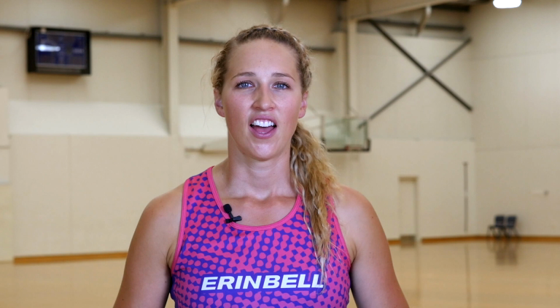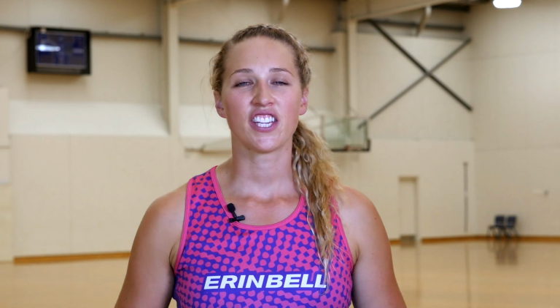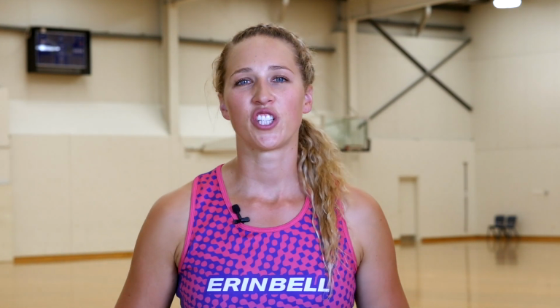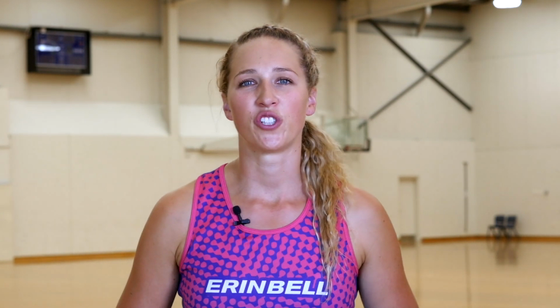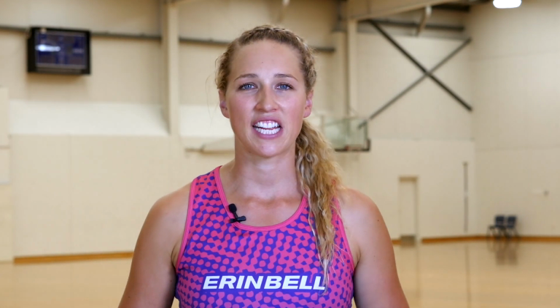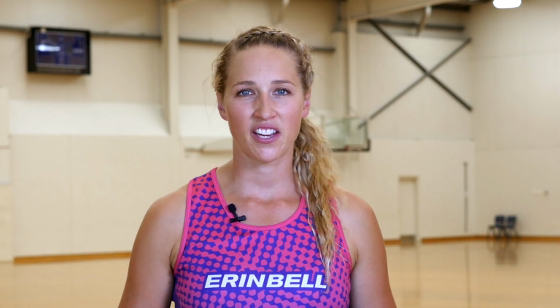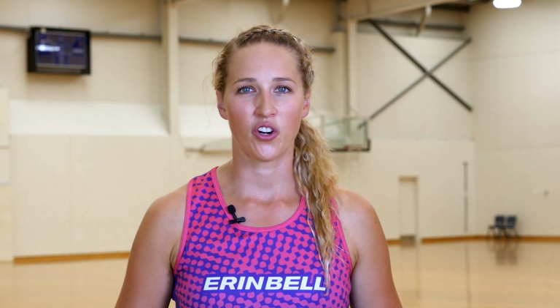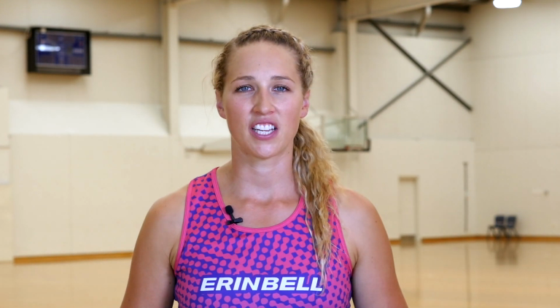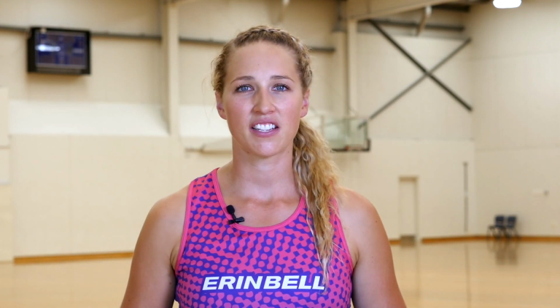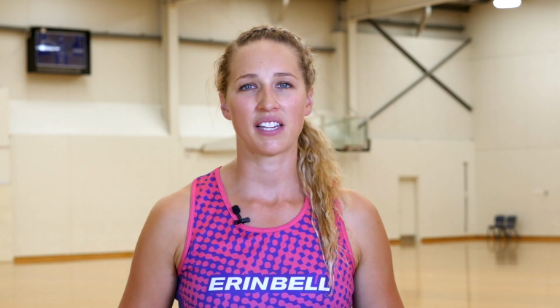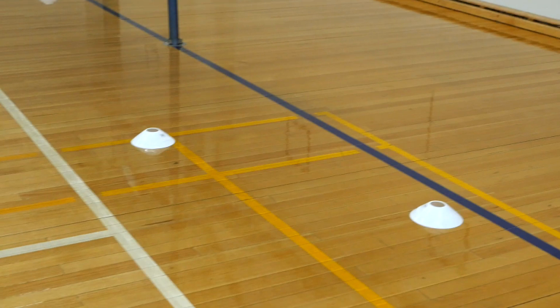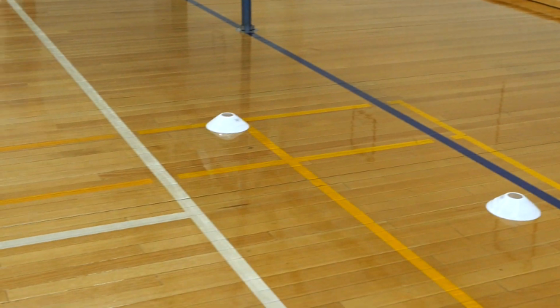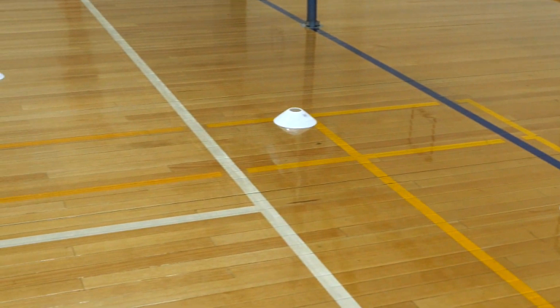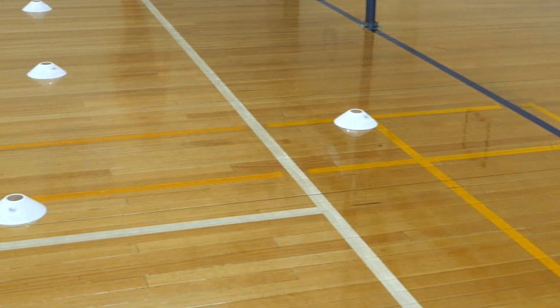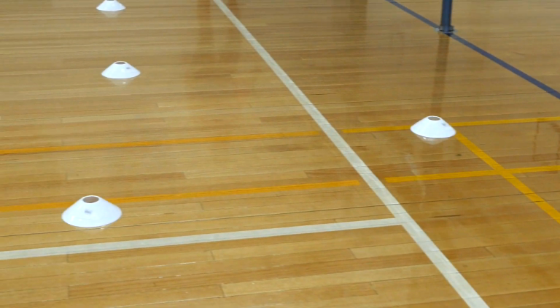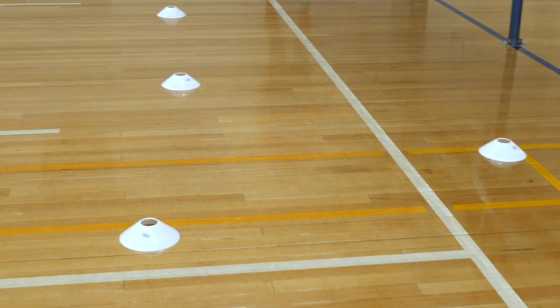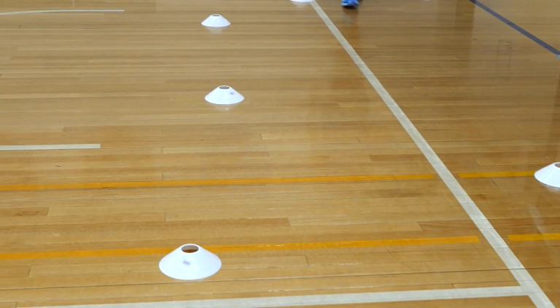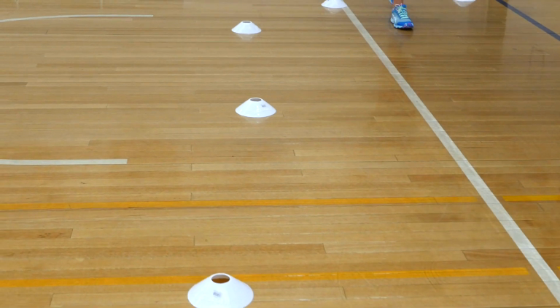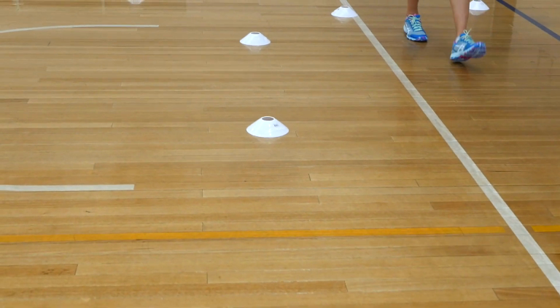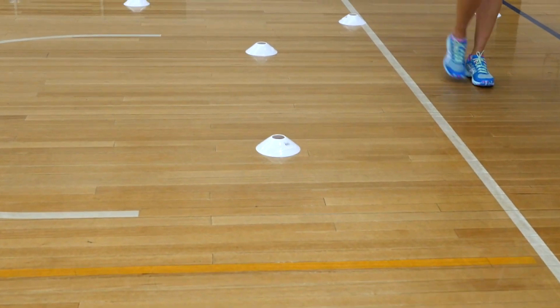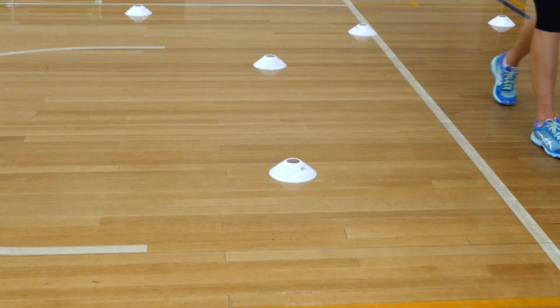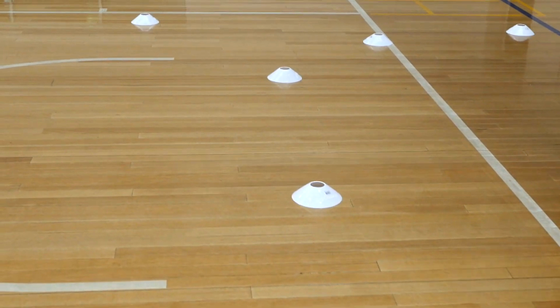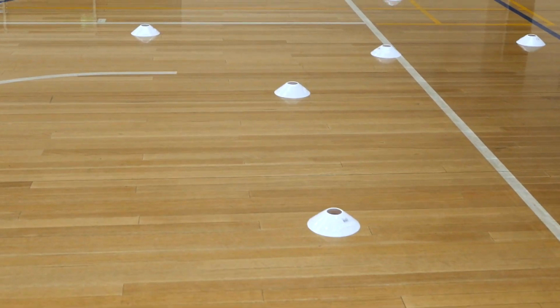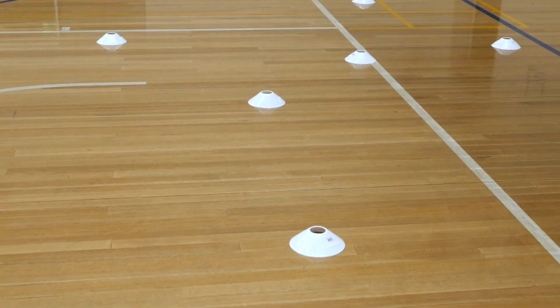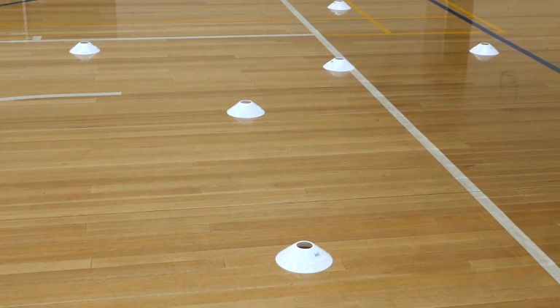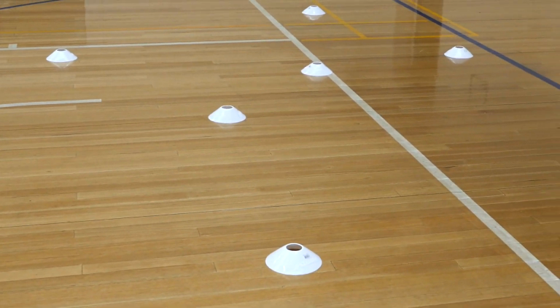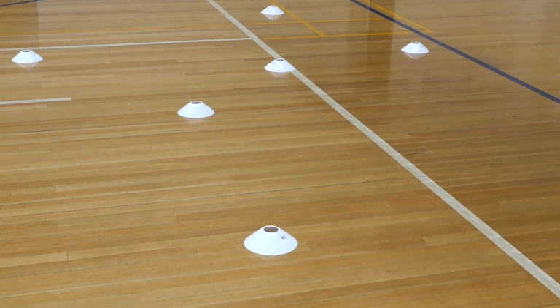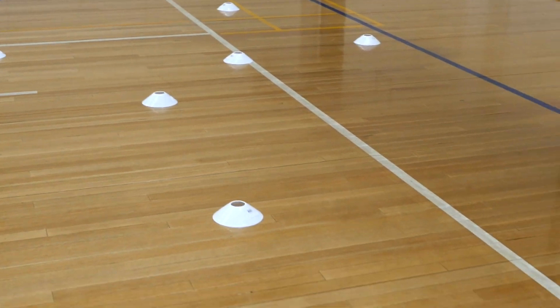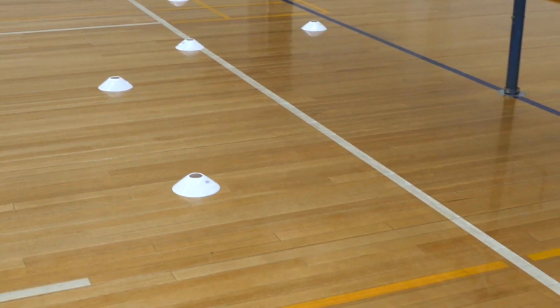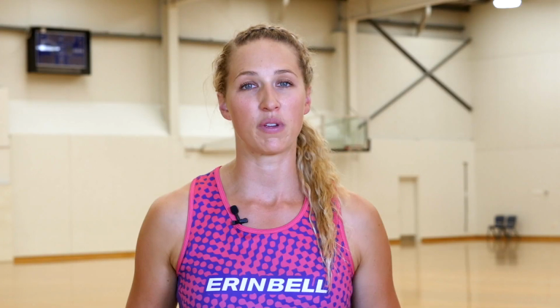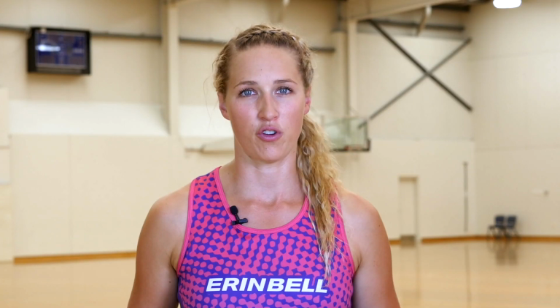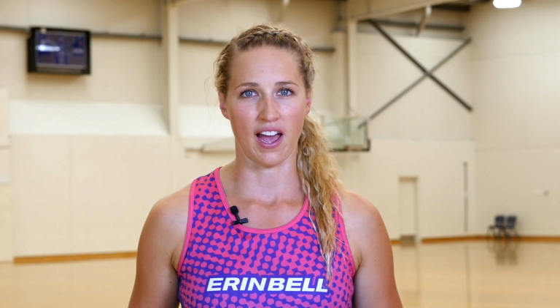For this shooting drill you need 10 cones, placed in a zigzag going around the circle. Make sure that you've got five cones which are close and five cones which are a bit further out.